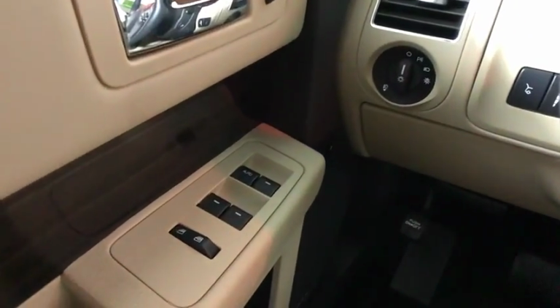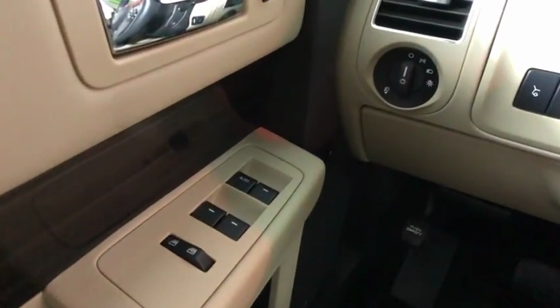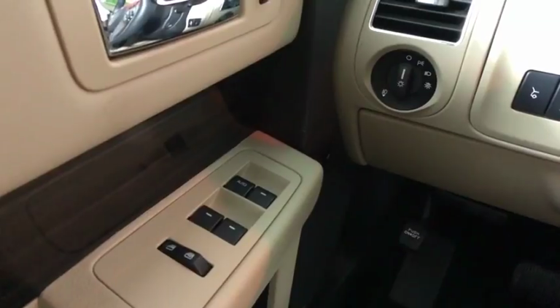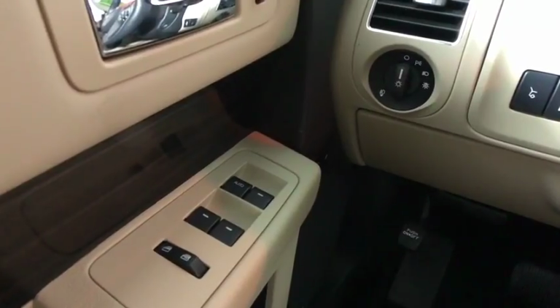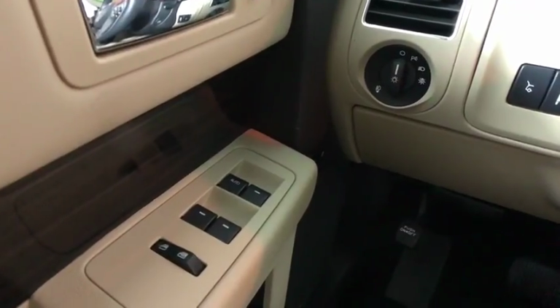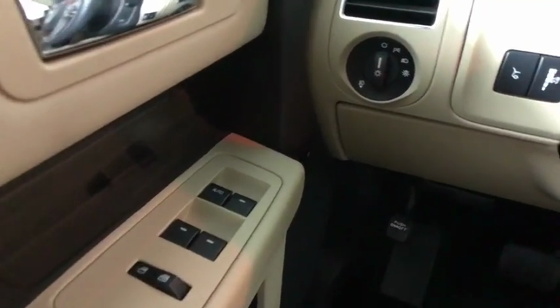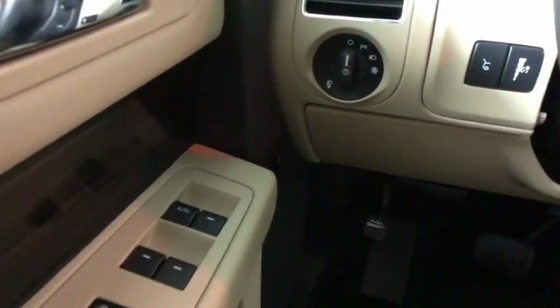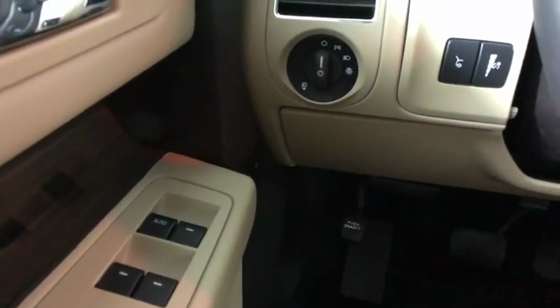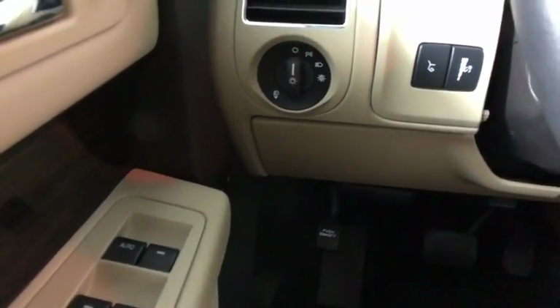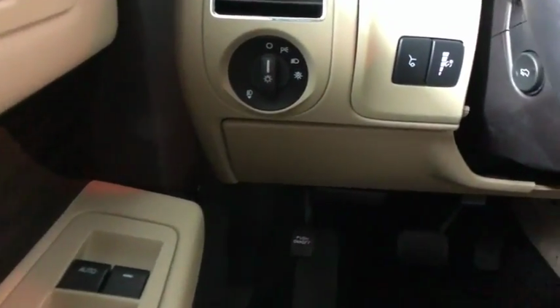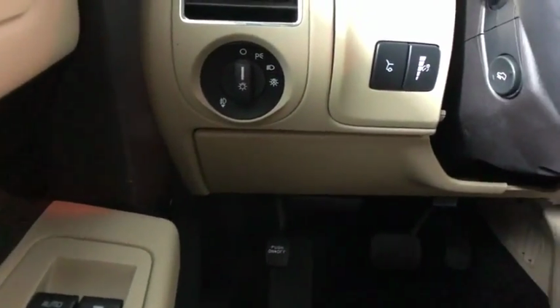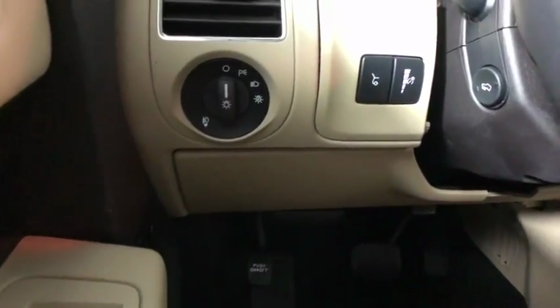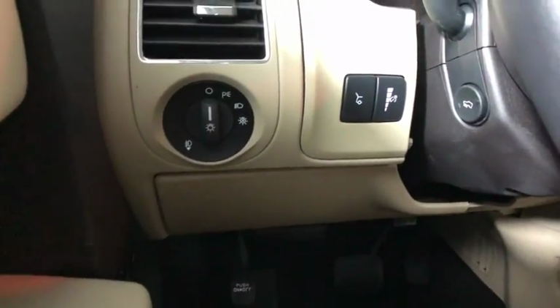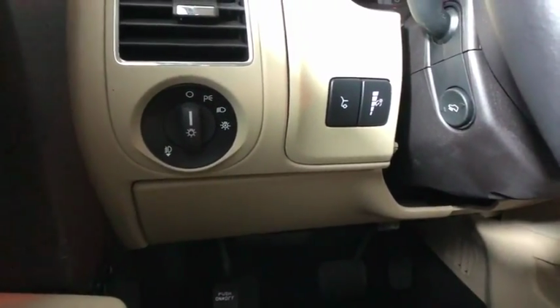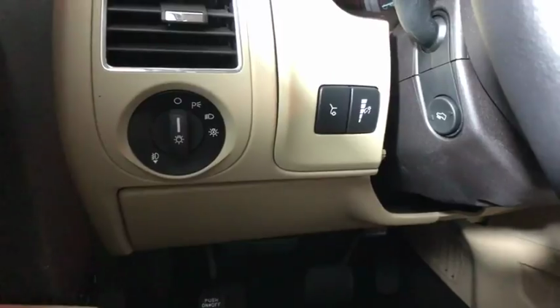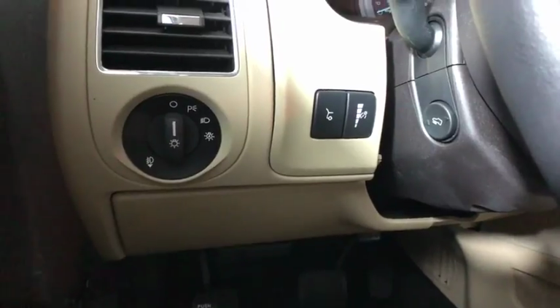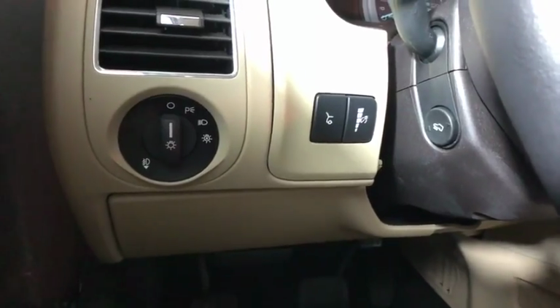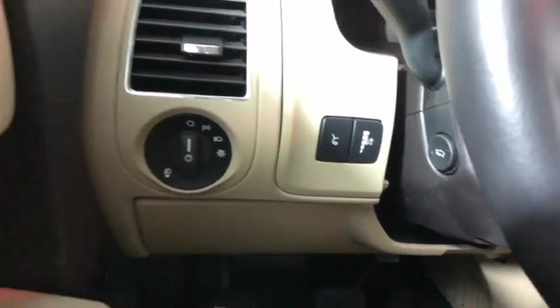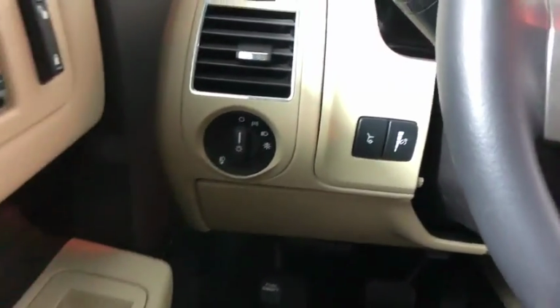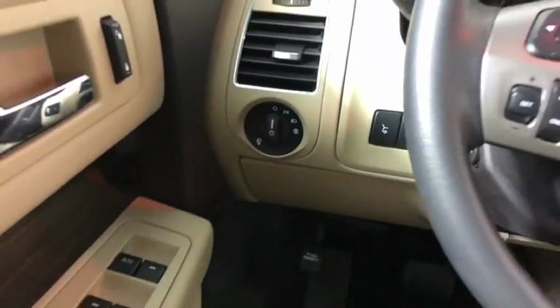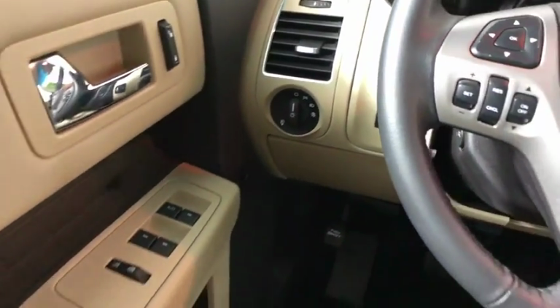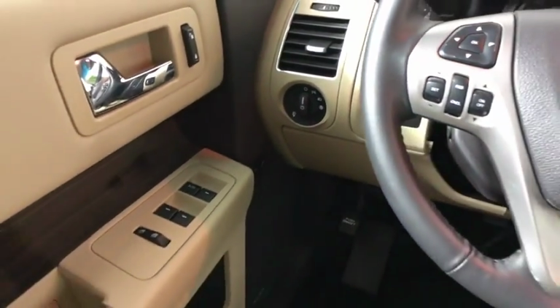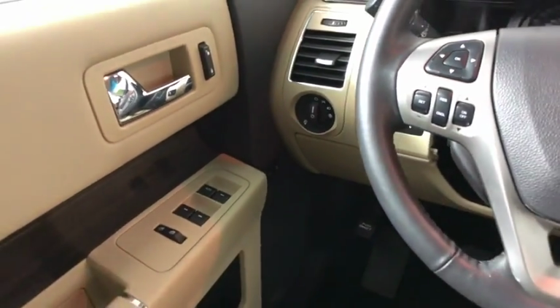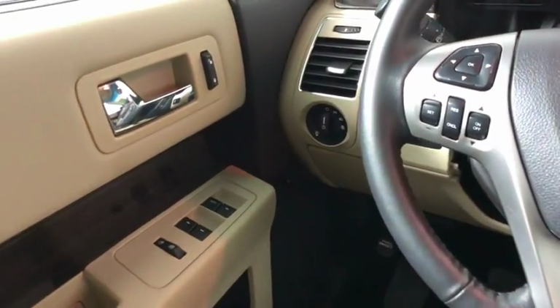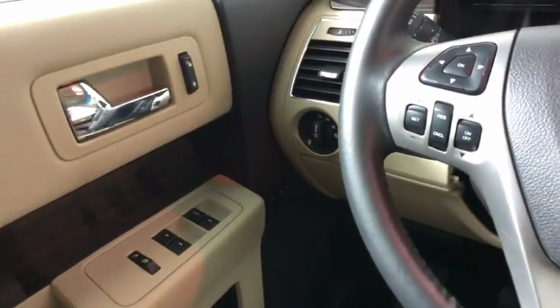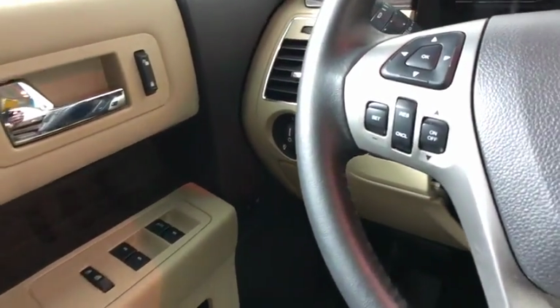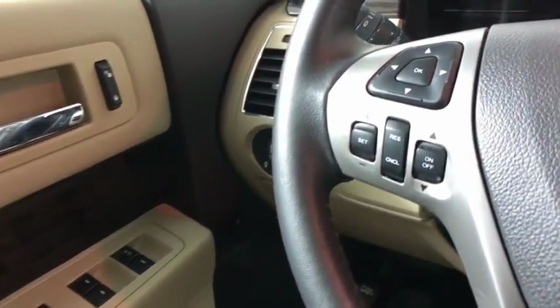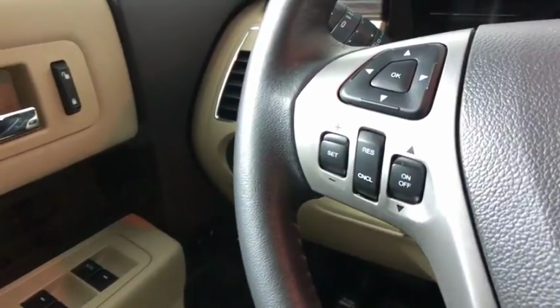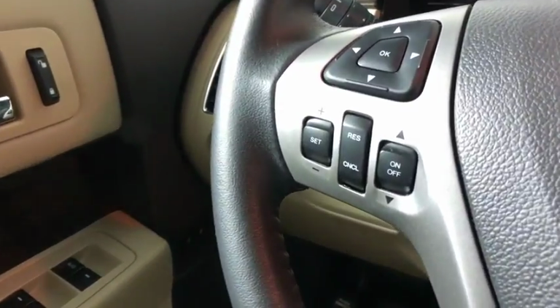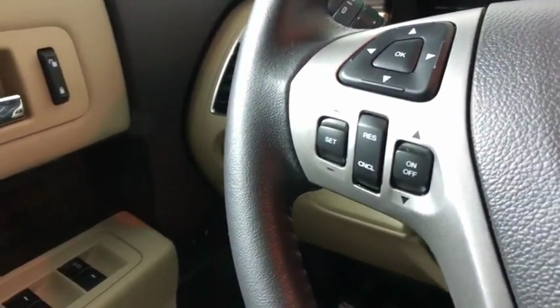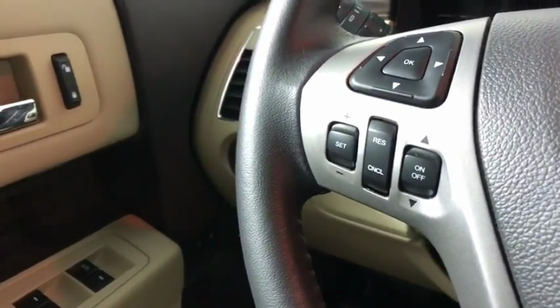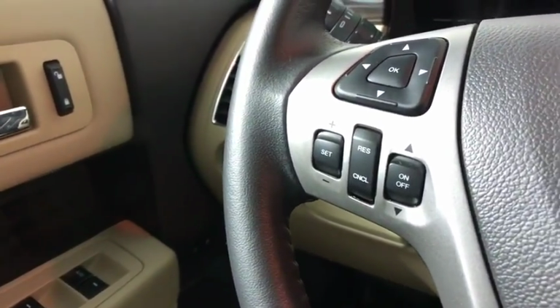AM FM CD, MP3 radio, universal garage door opener, compass, CD player, fog light, rear window defroster, power windows, heated front seats, electronic stability control, trip computer.